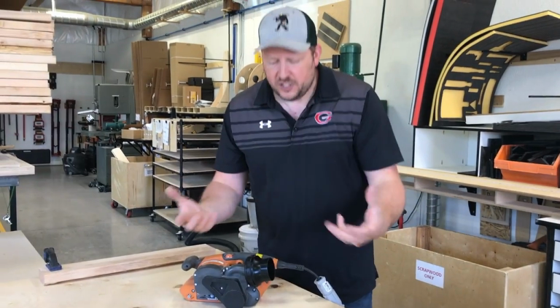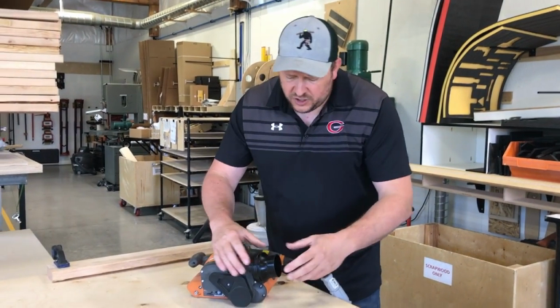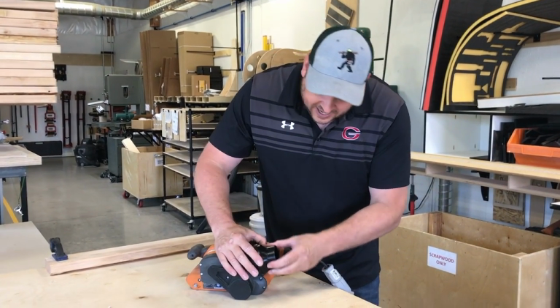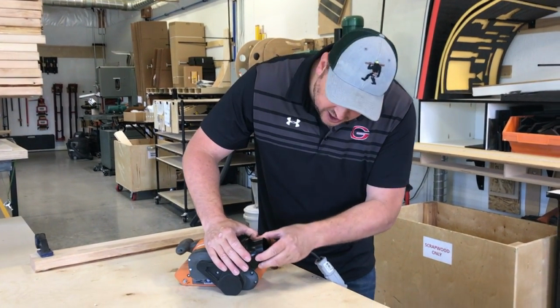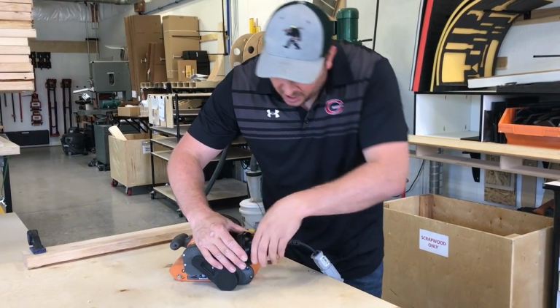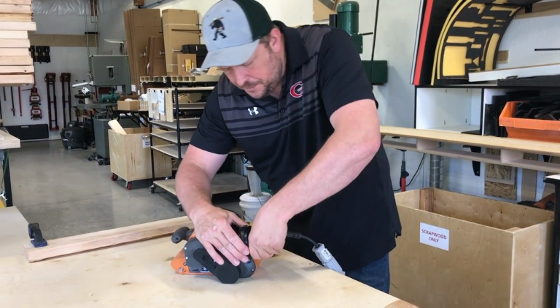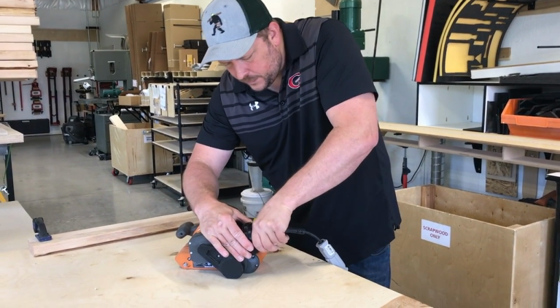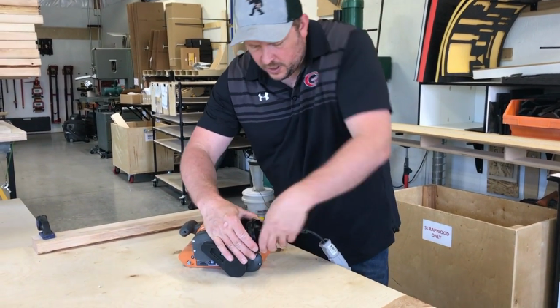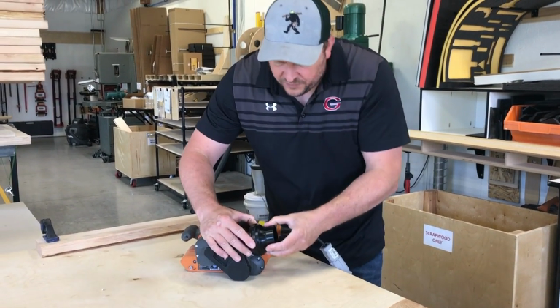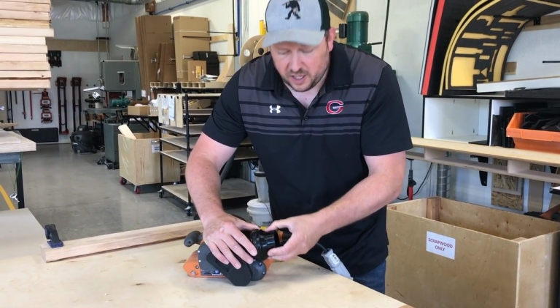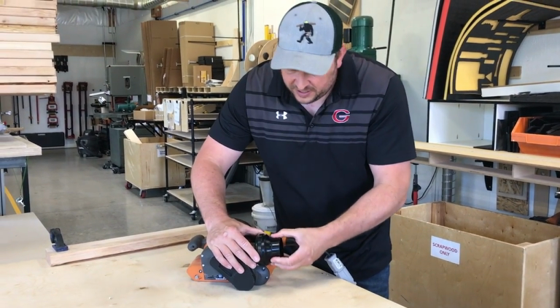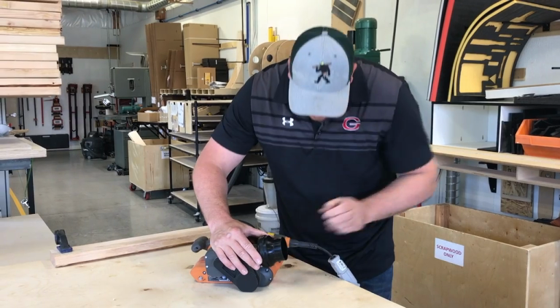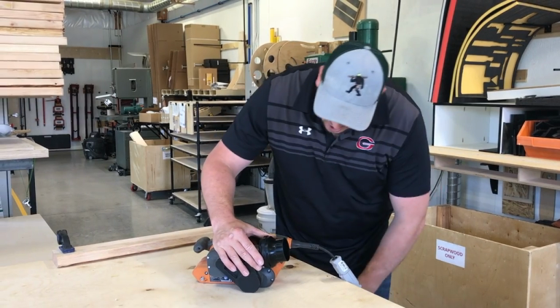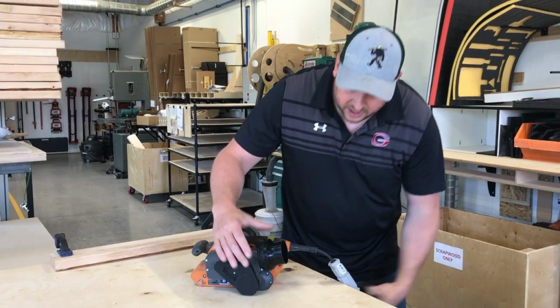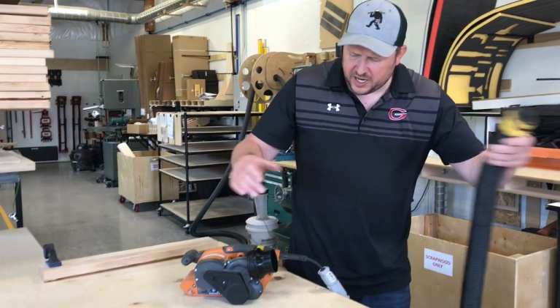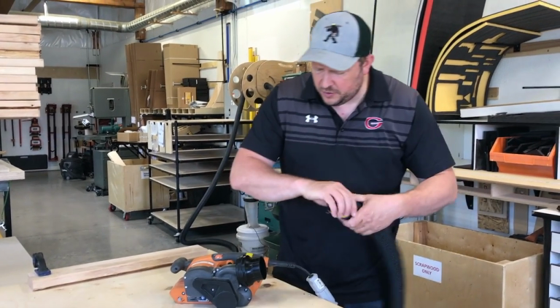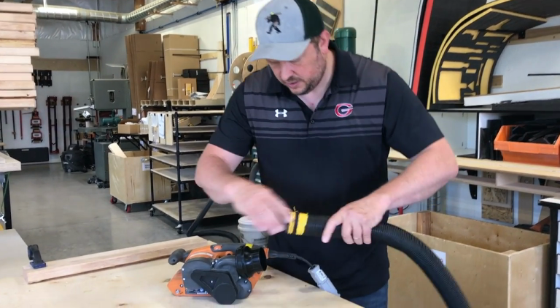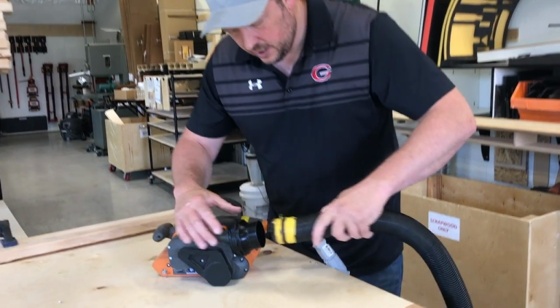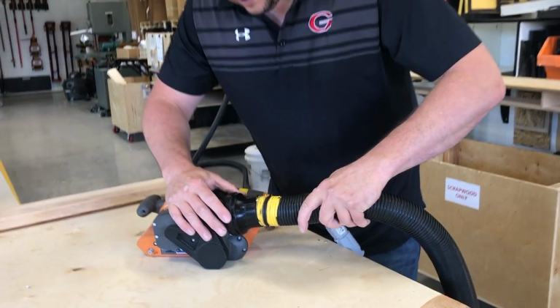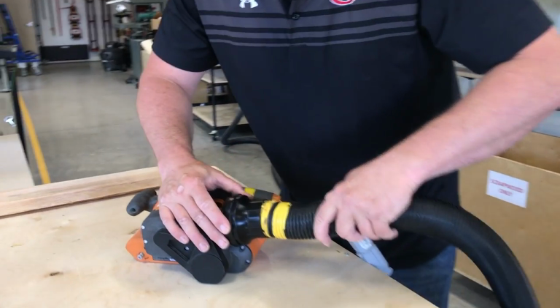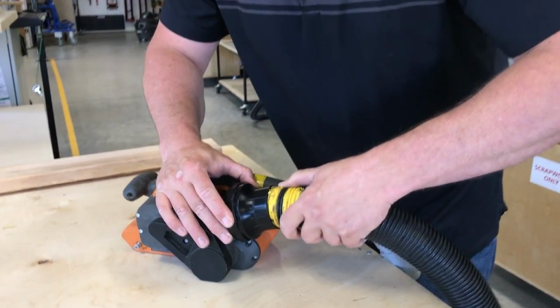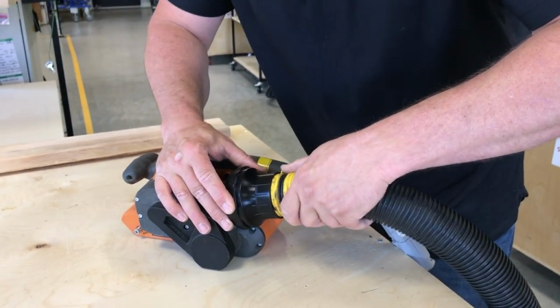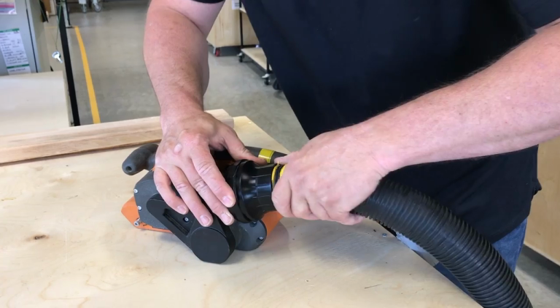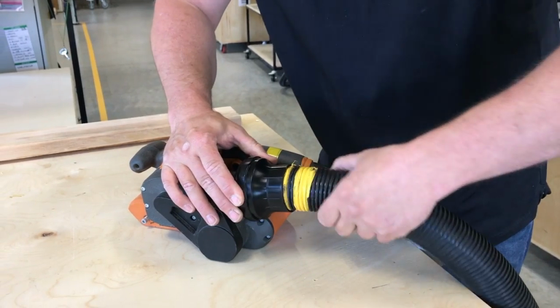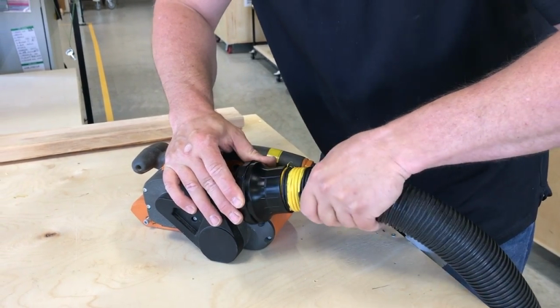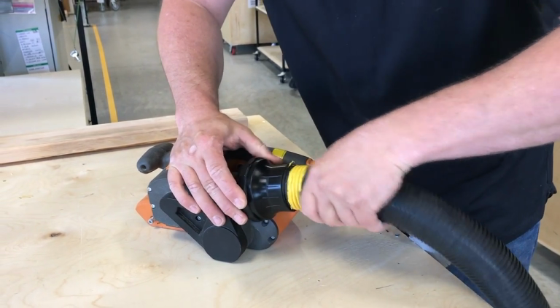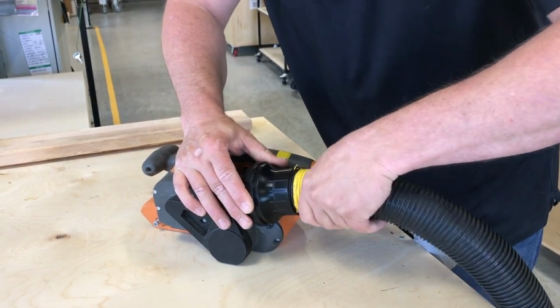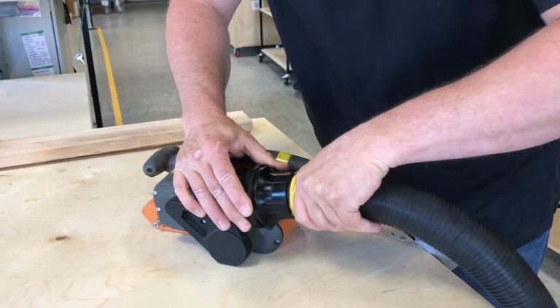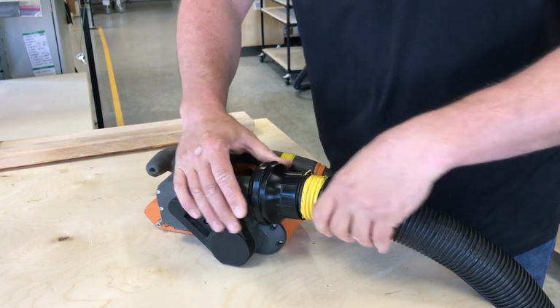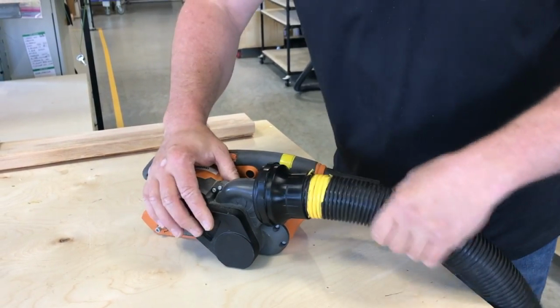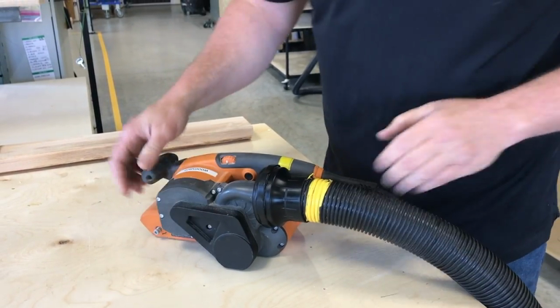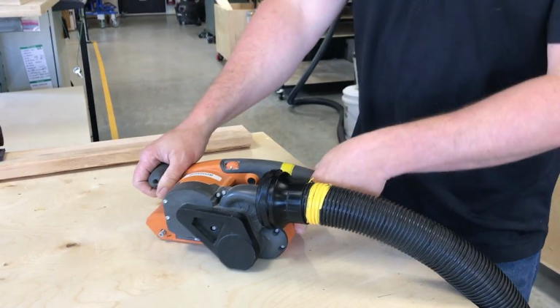So once you get it nice and secure — it's on there, you feel really confident it's on there nice and good — just take your hose, stick it into the fixed opening, and it should be nice and secure in there.